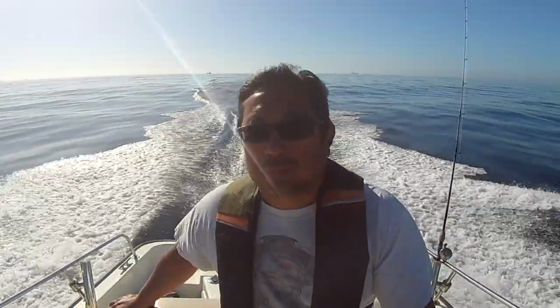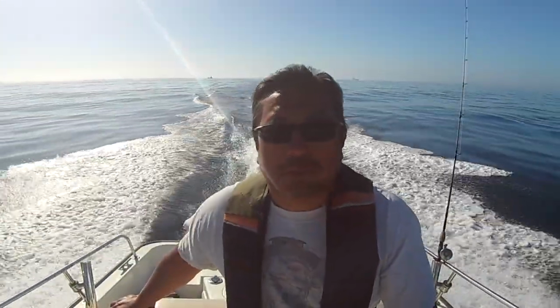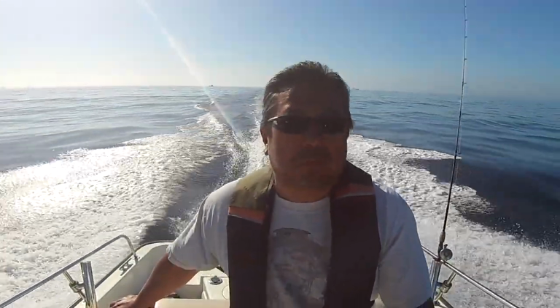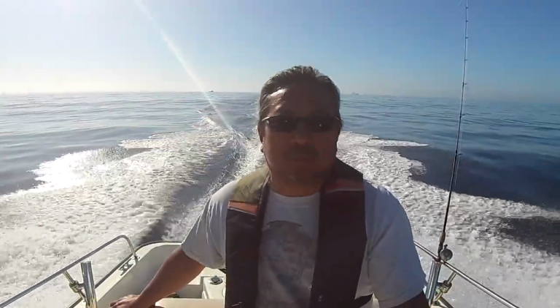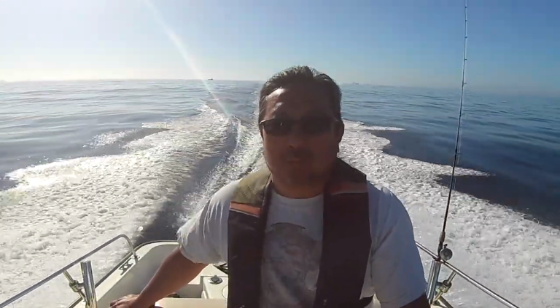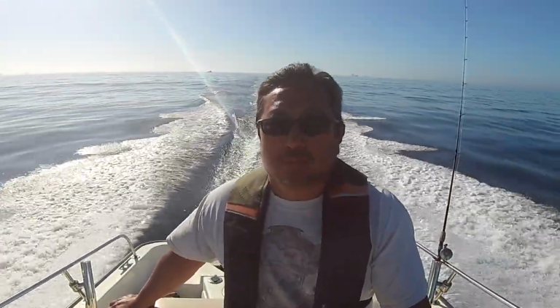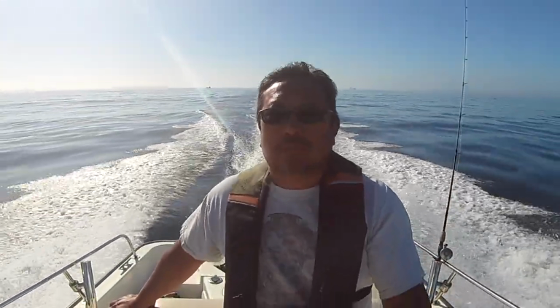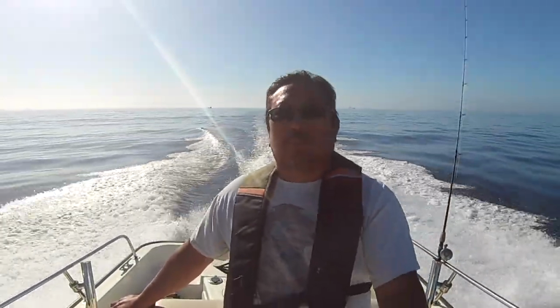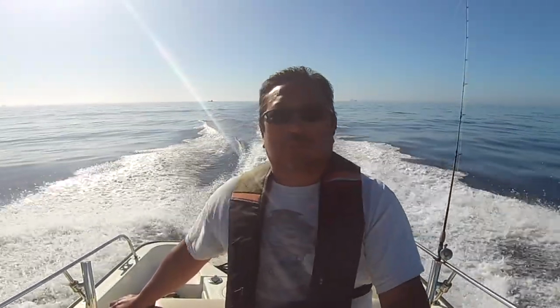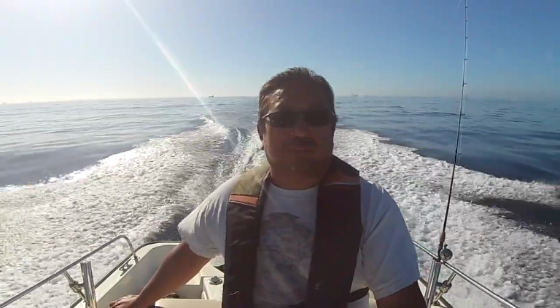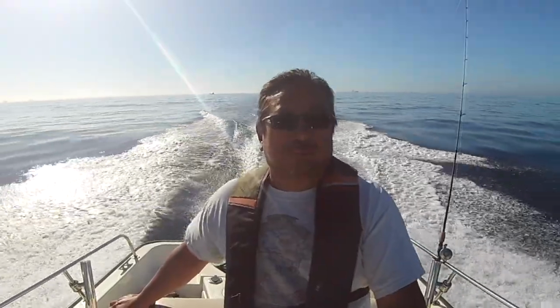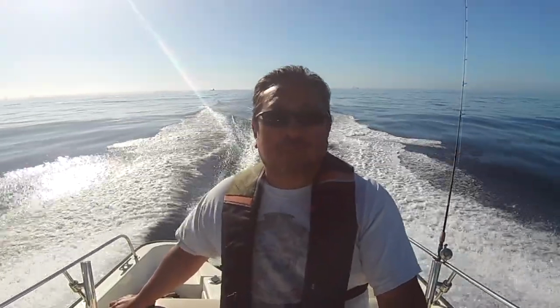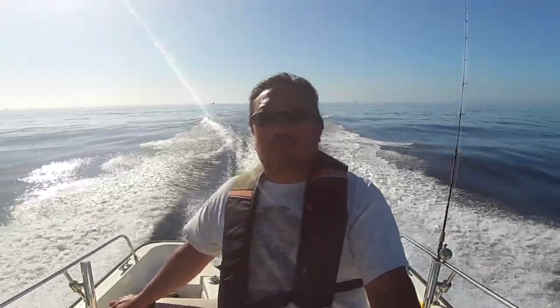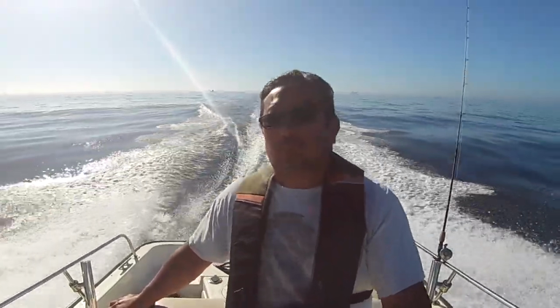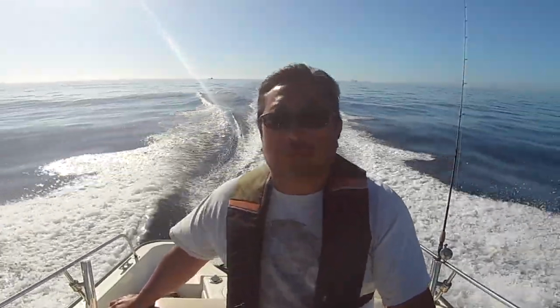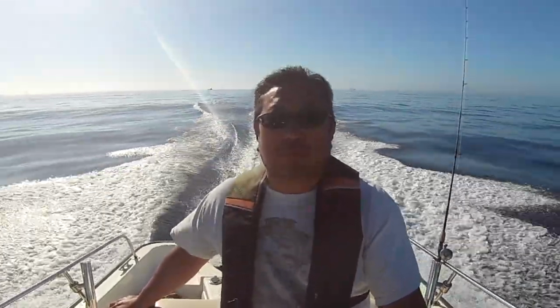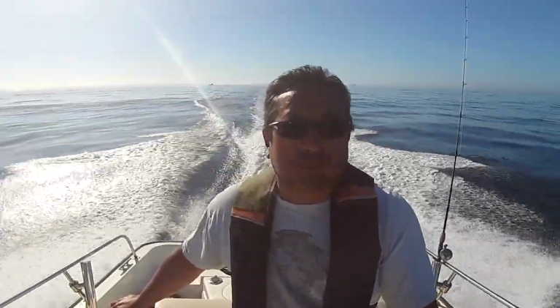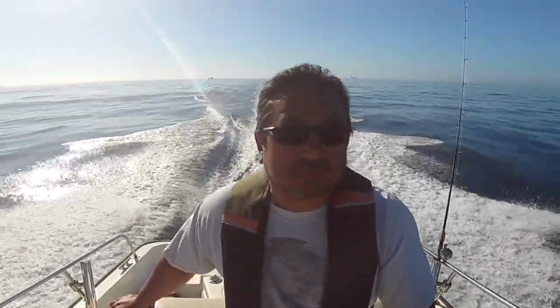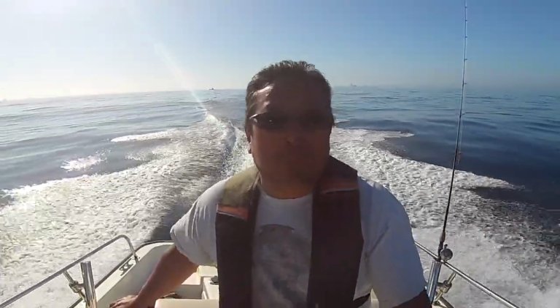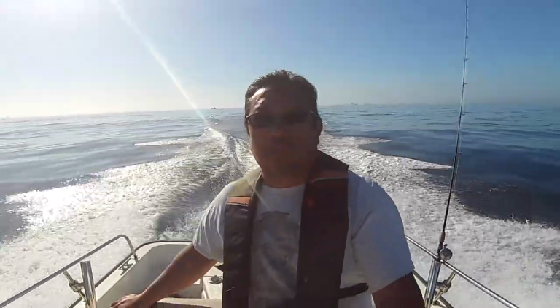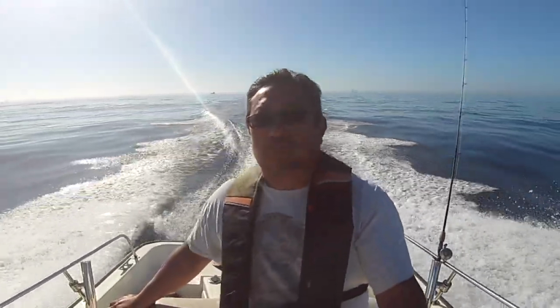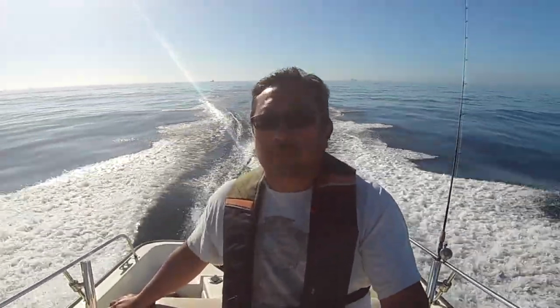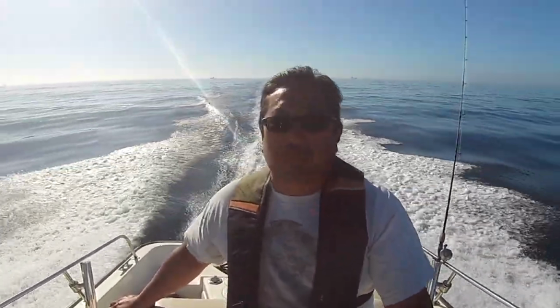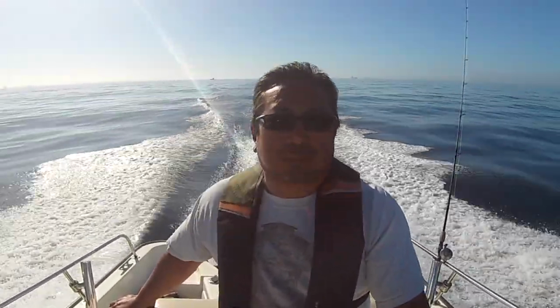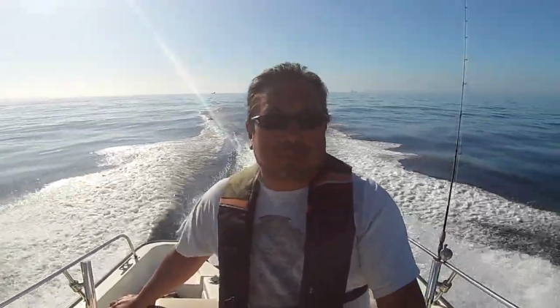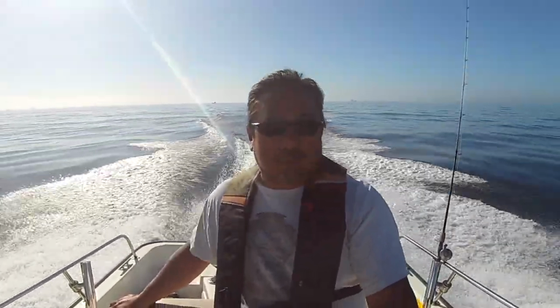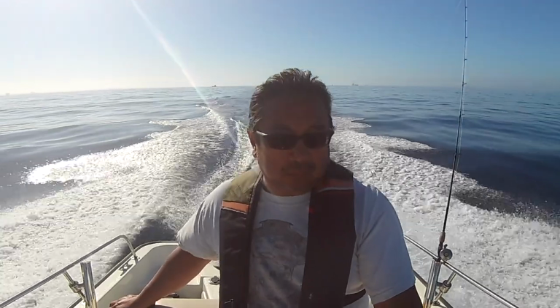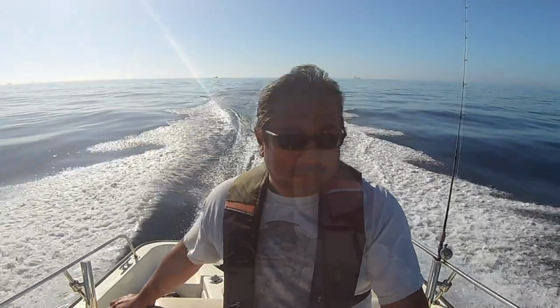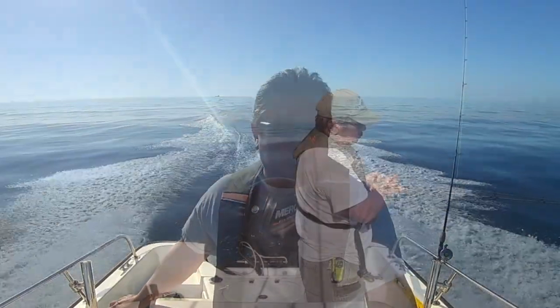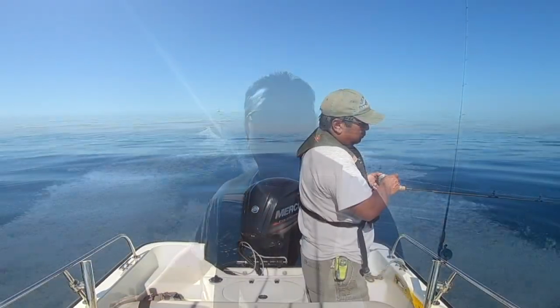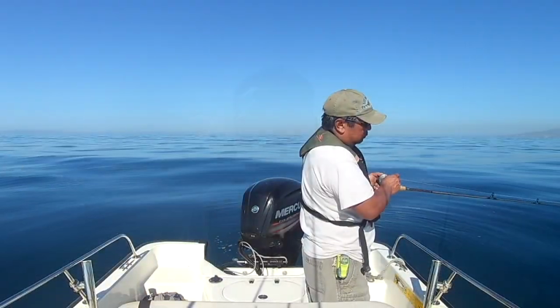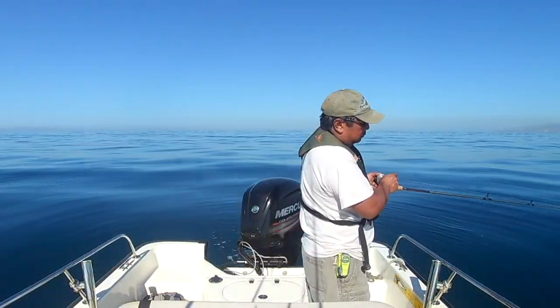Hey guys, welcome to the channel. Today is June 20th, the last day of spring. In any case, I have a couple of hours of skill this morning, so I was off to the chute to do a little fishing.